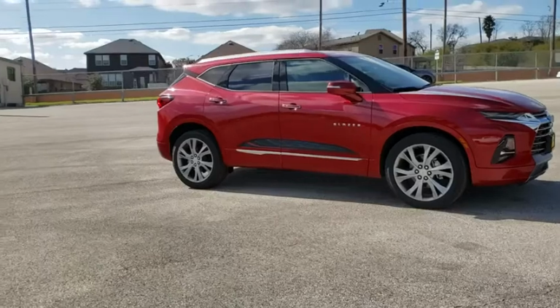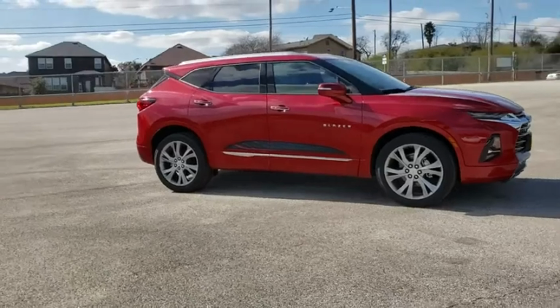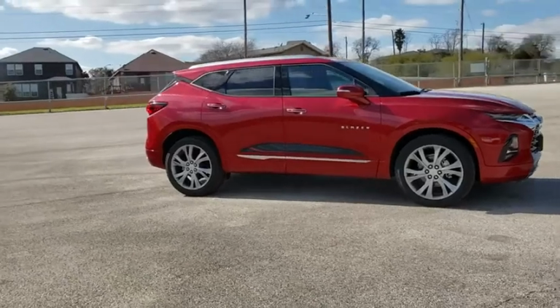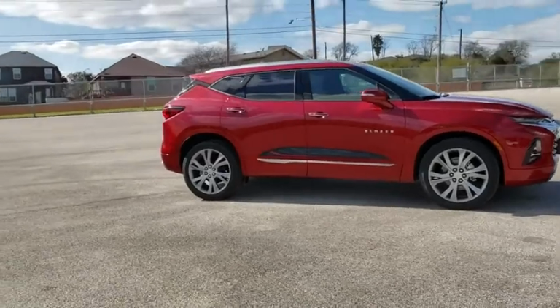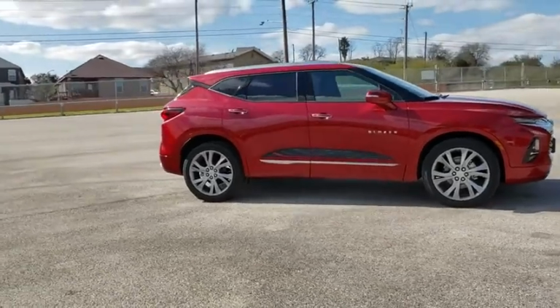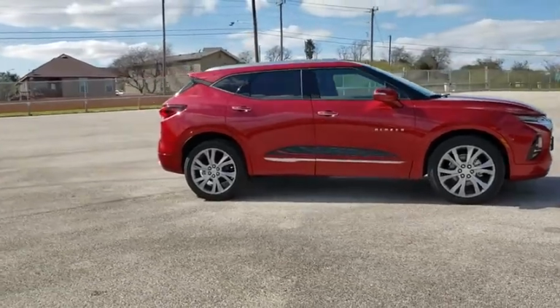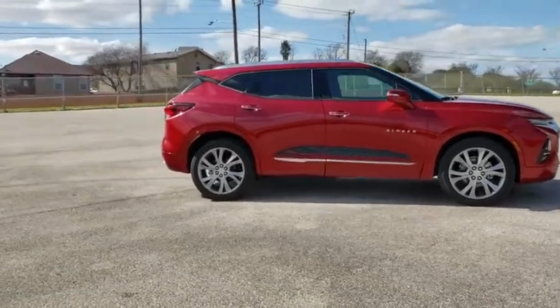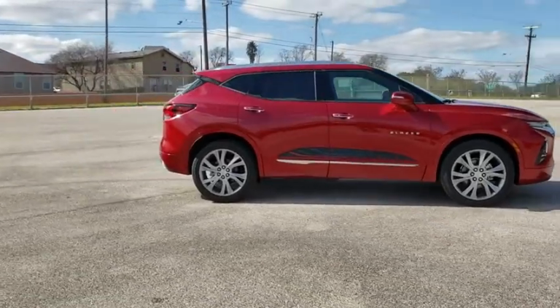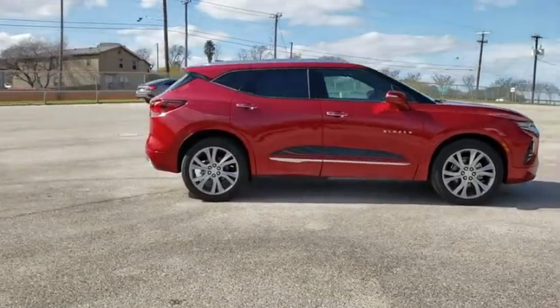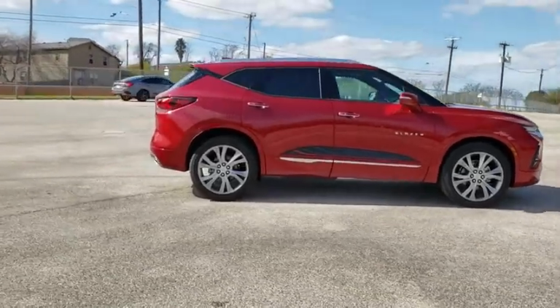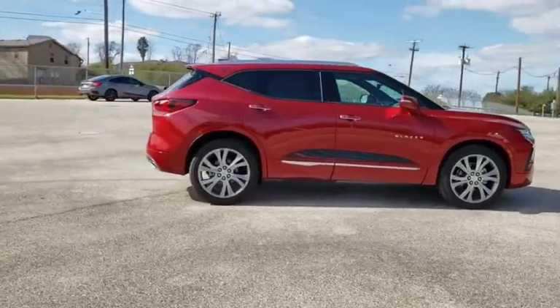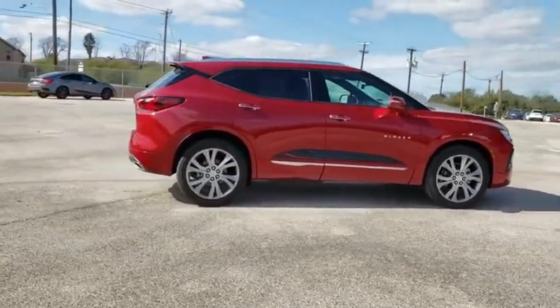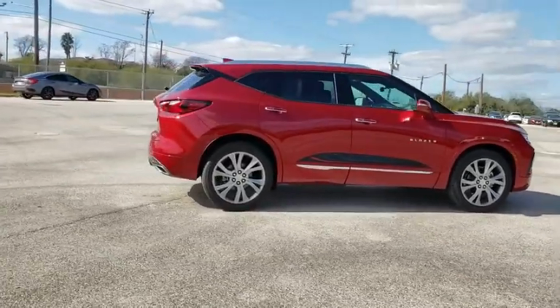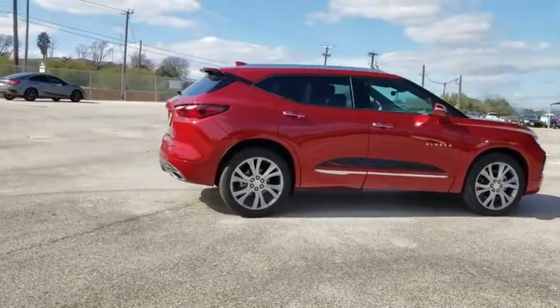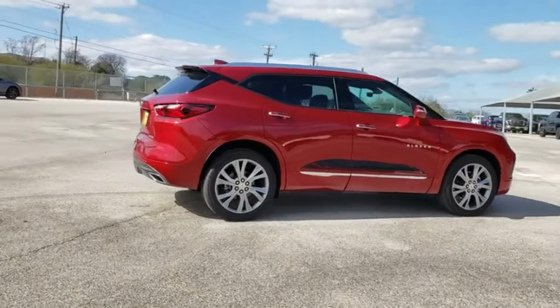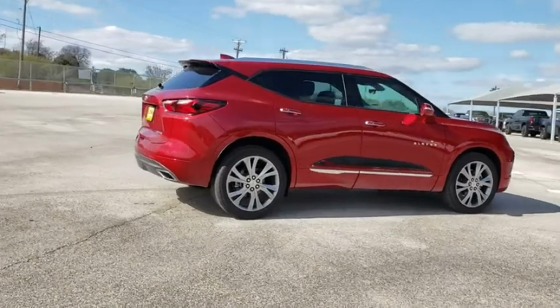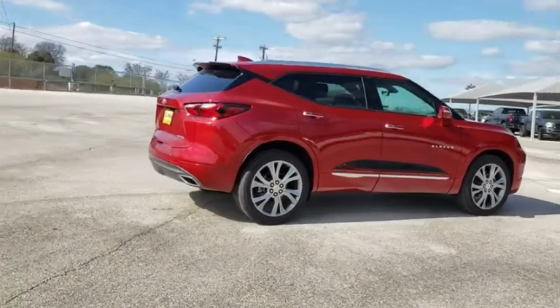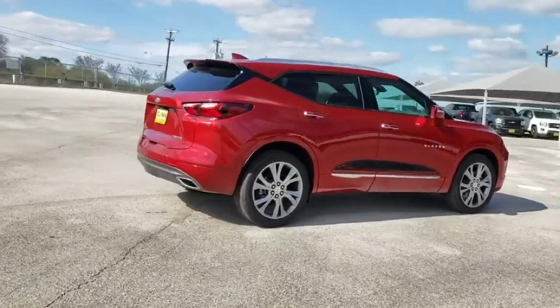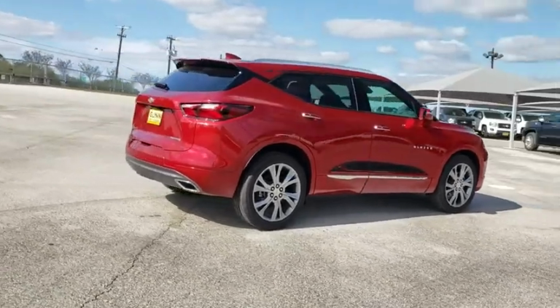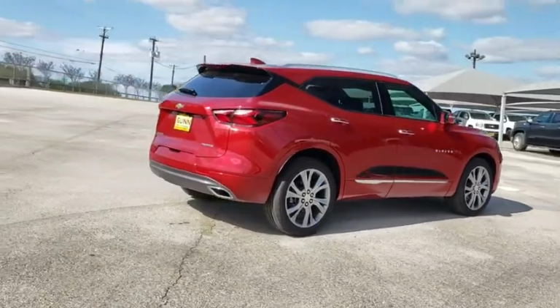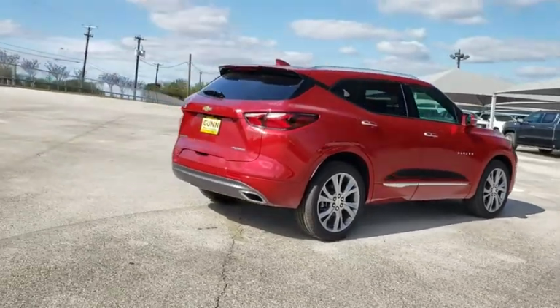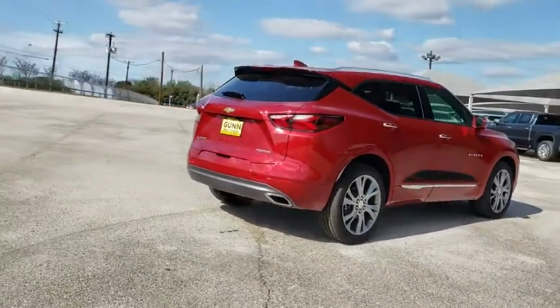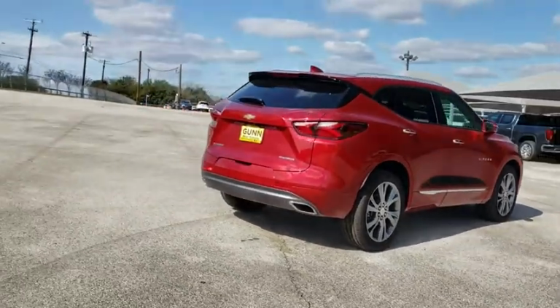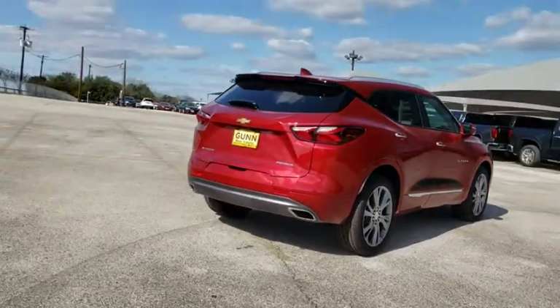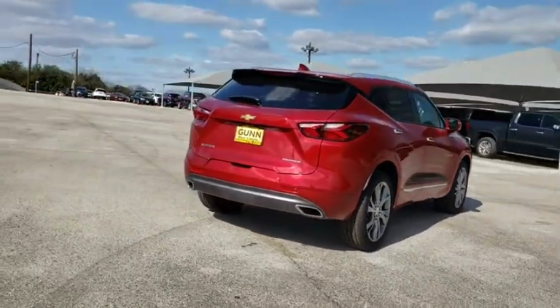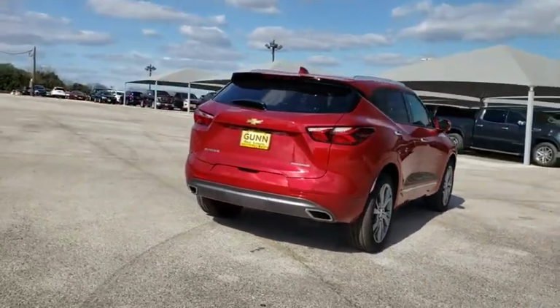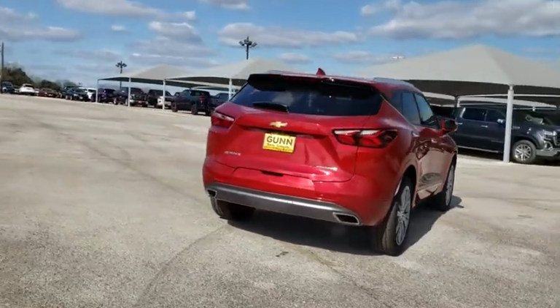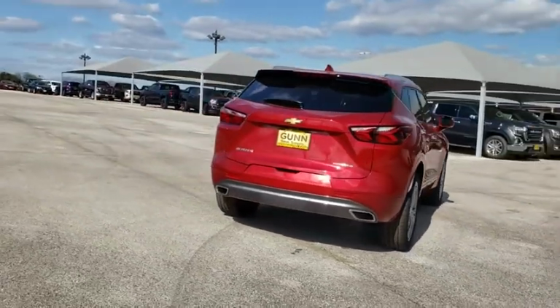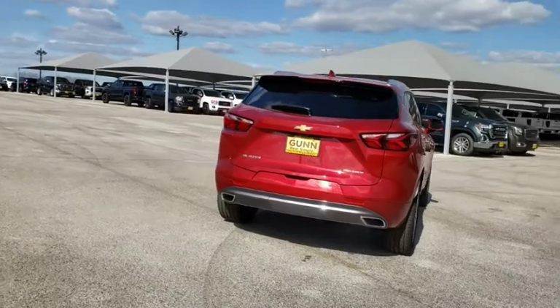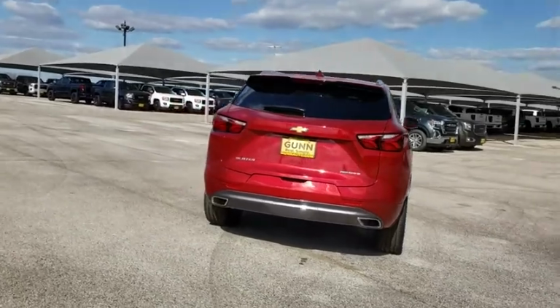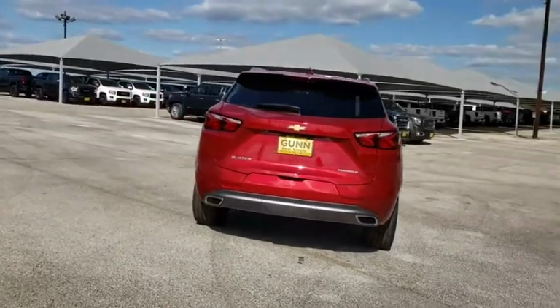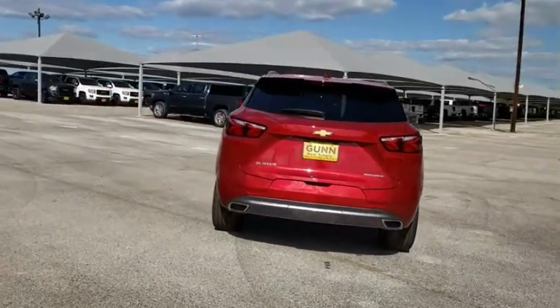Take a ride in the 2020 Chevrolet Blazer. The Chevrolet Blazer is fun to drive around town, comfortable to ride in, and decently capable off-road. Here are some of this vehicle's great options.